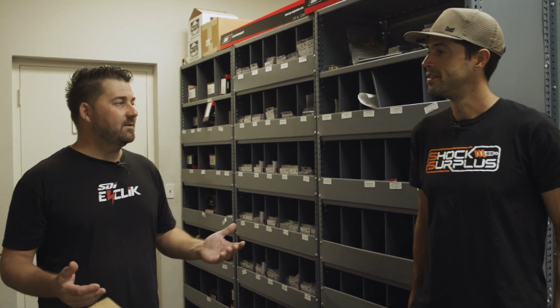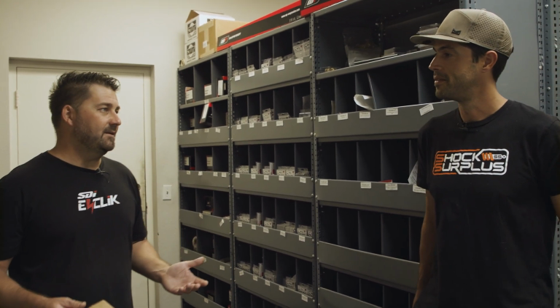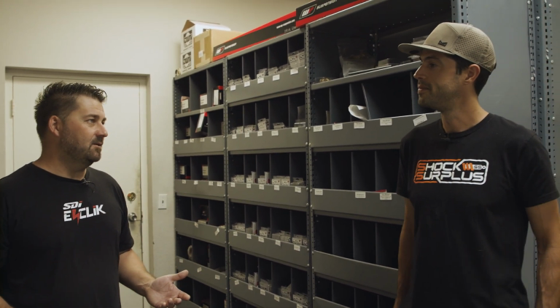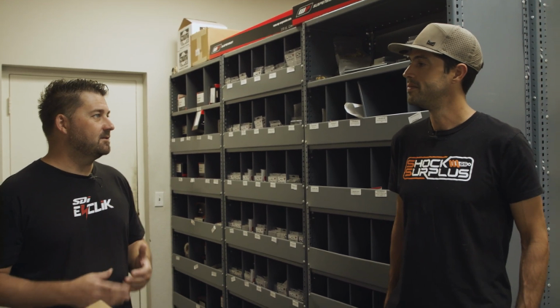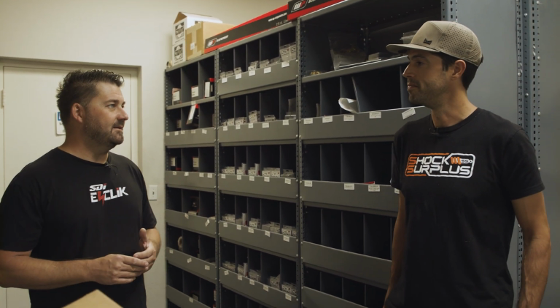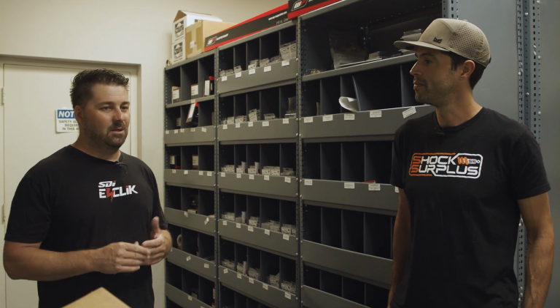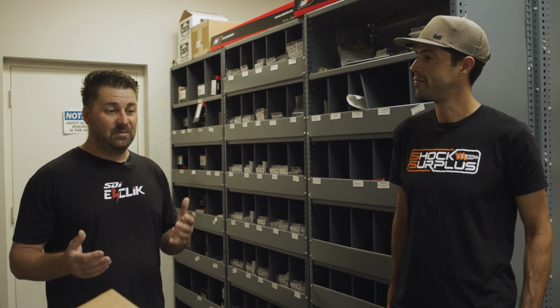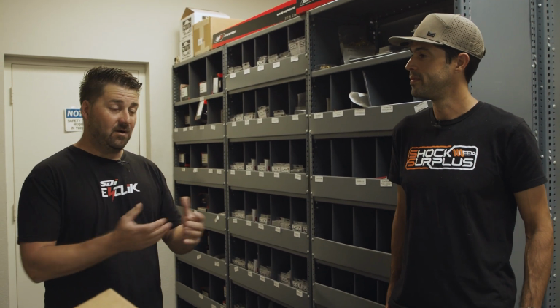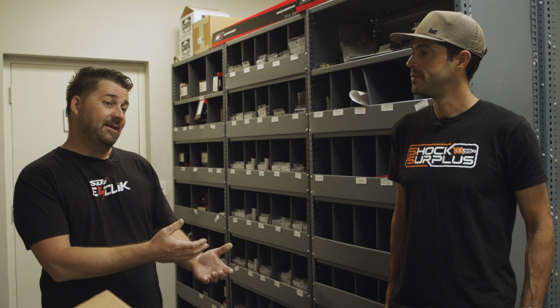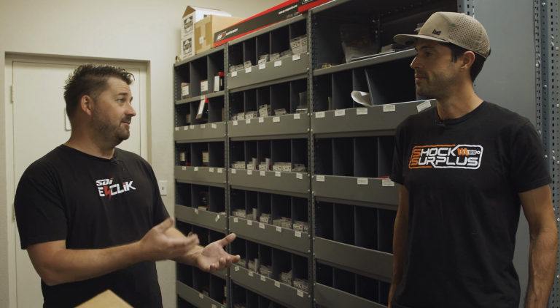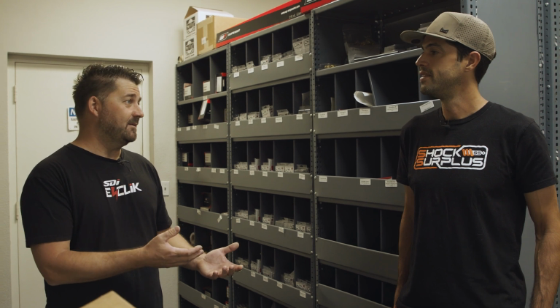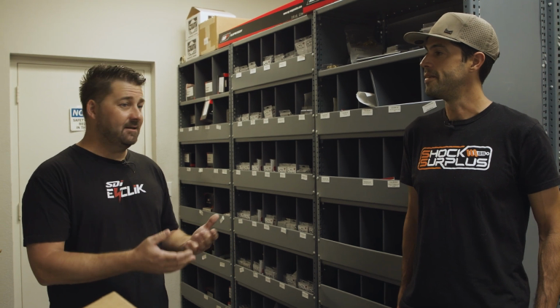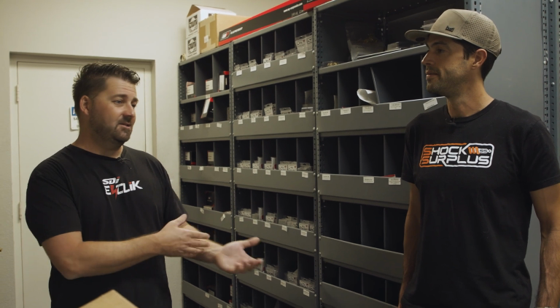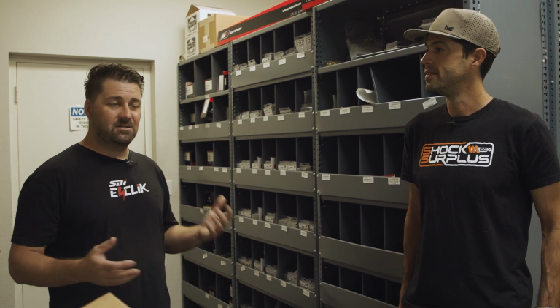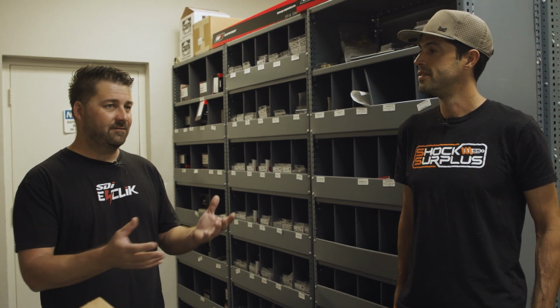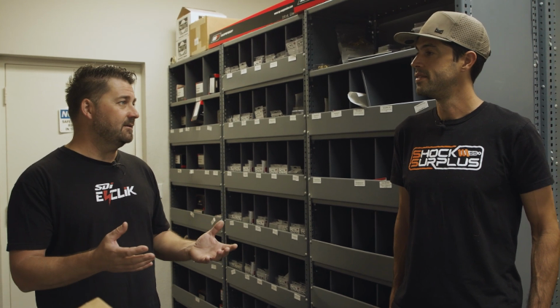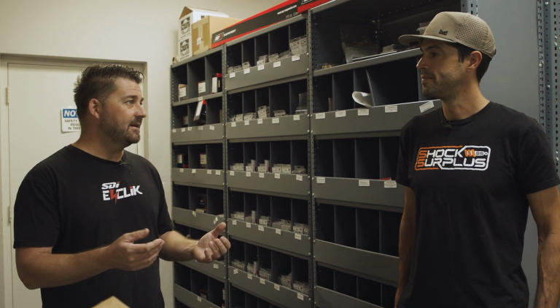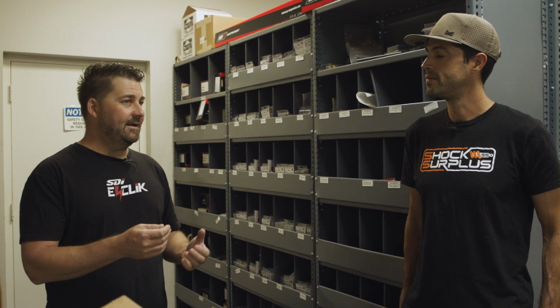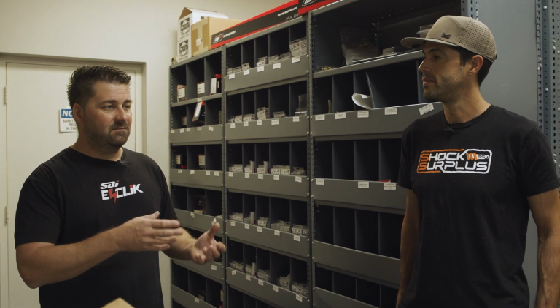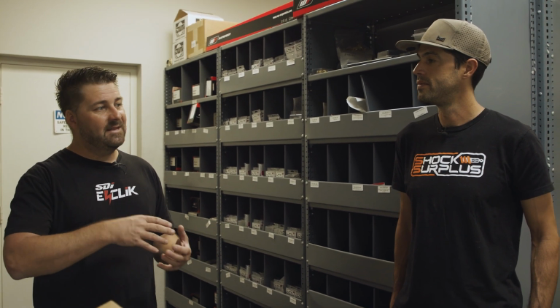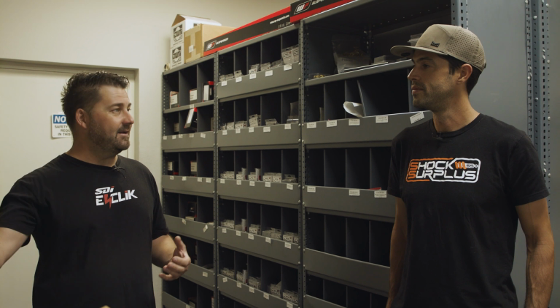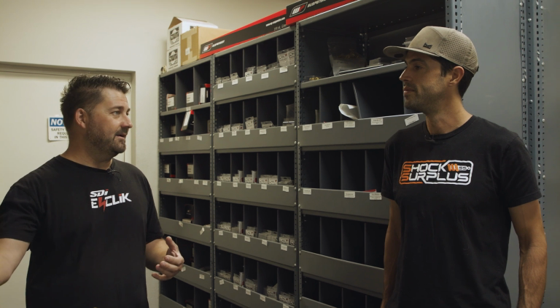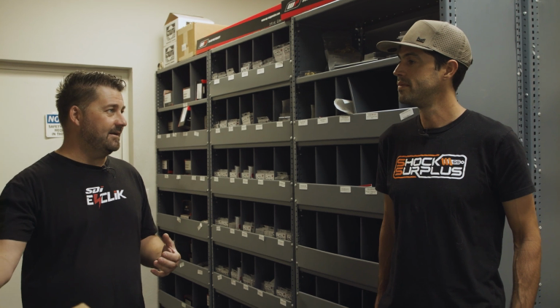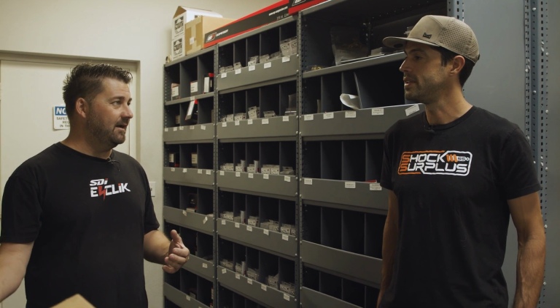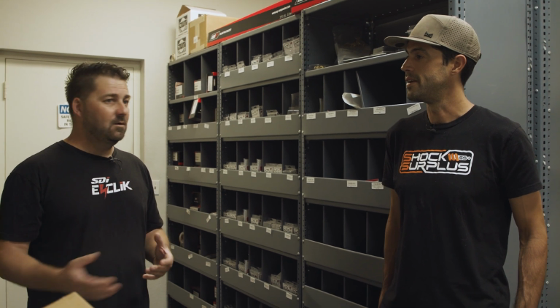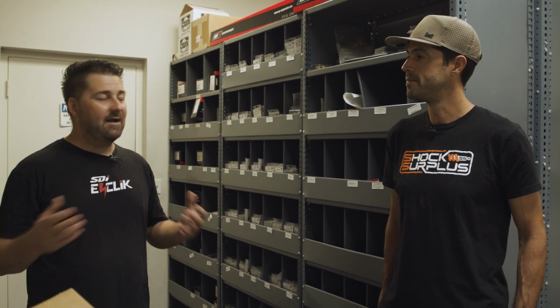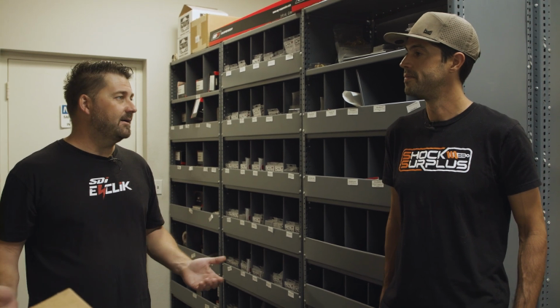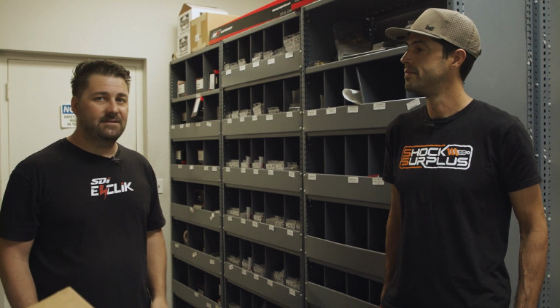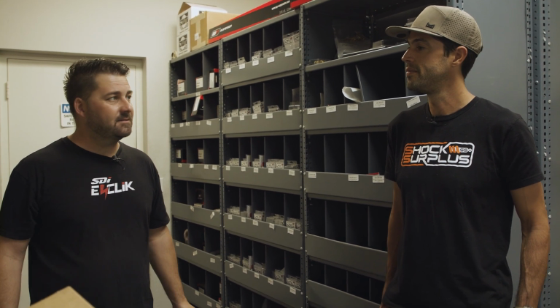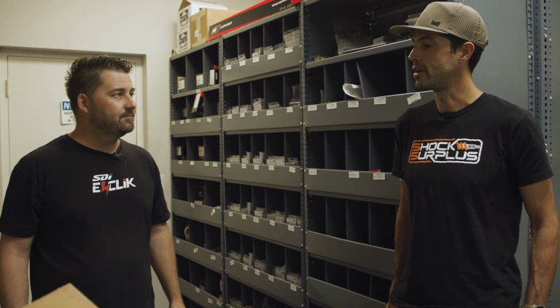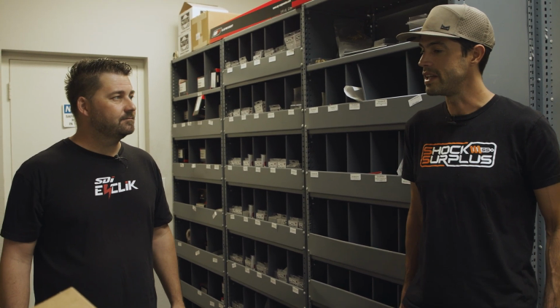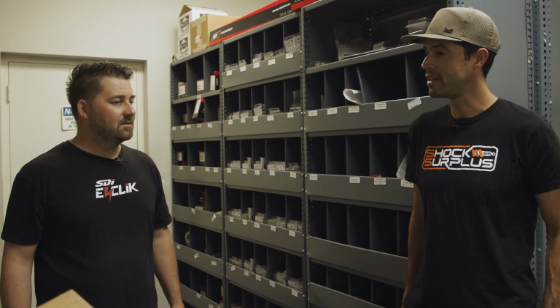Even with the whole eClick universal system, a lot of those people have already made this investment in their shocks or whatever vehicle it is, and now they can upgrade to that next level without having to buy a complete system. We're excited to get into that later.